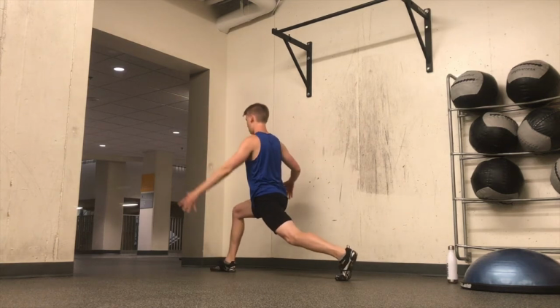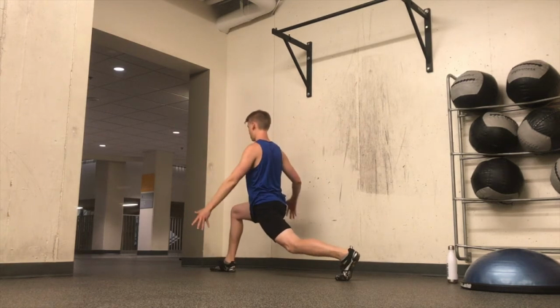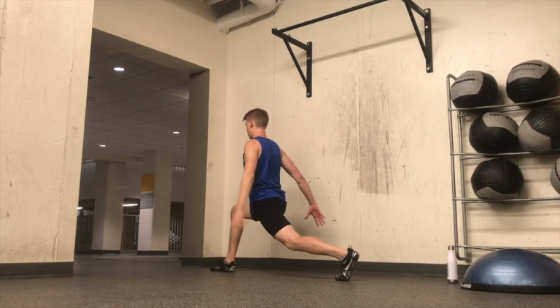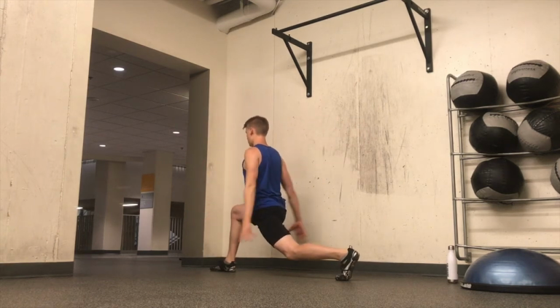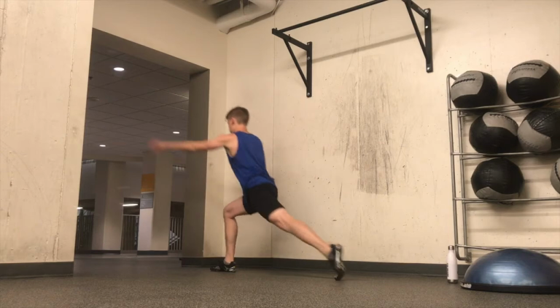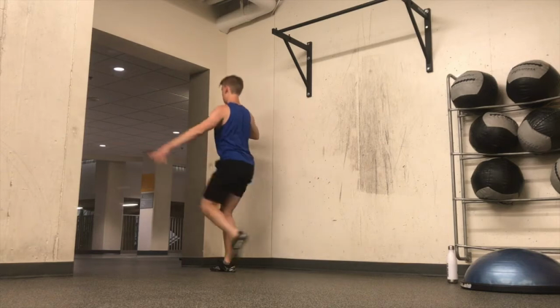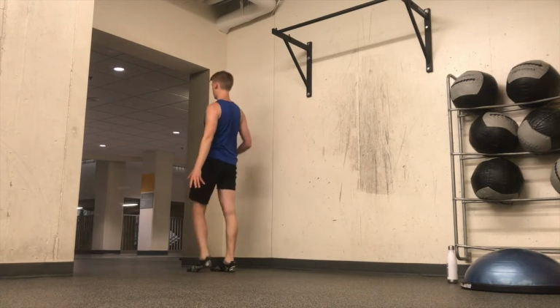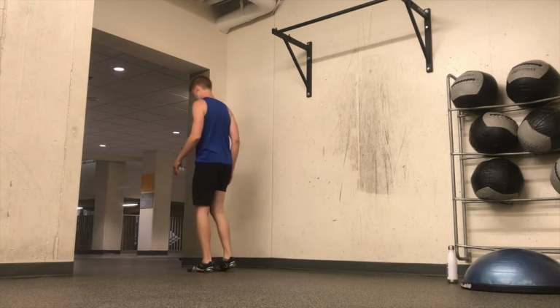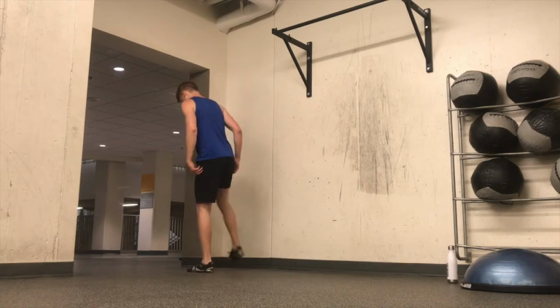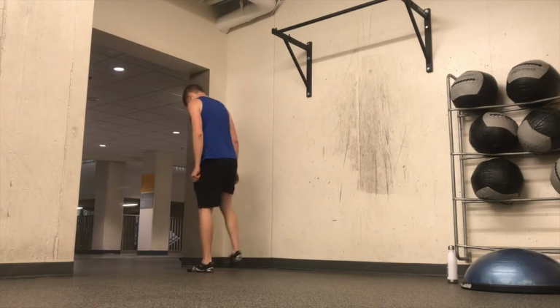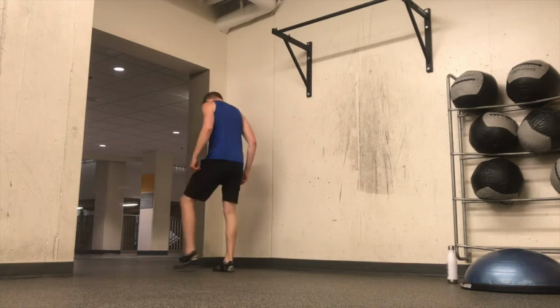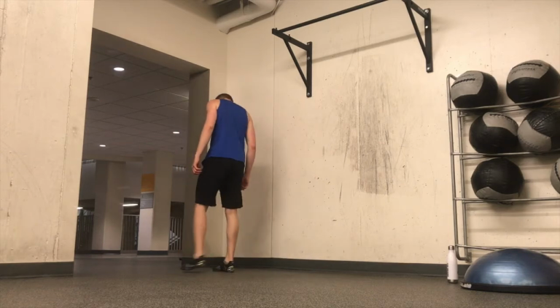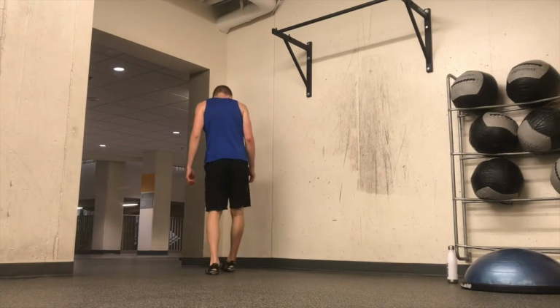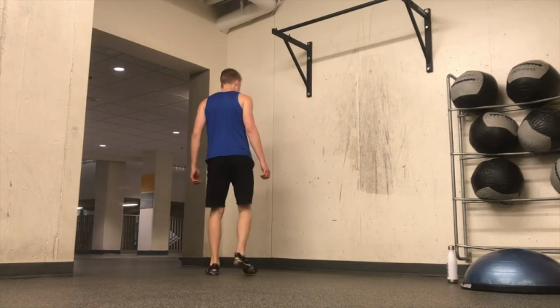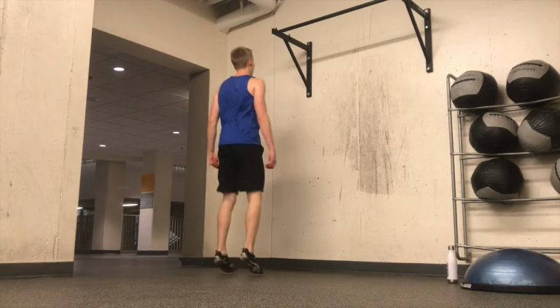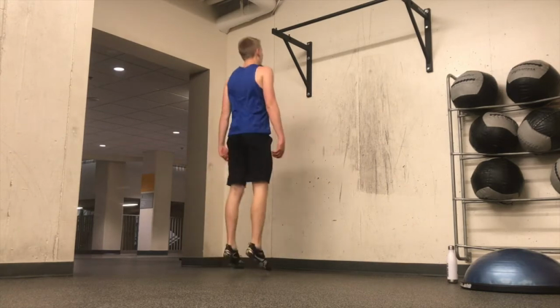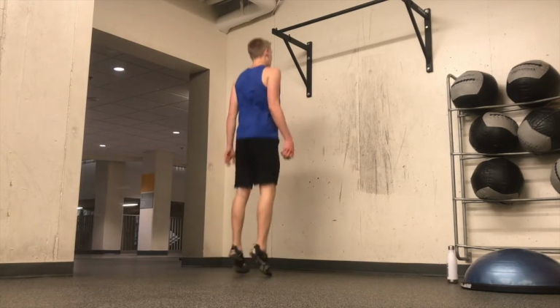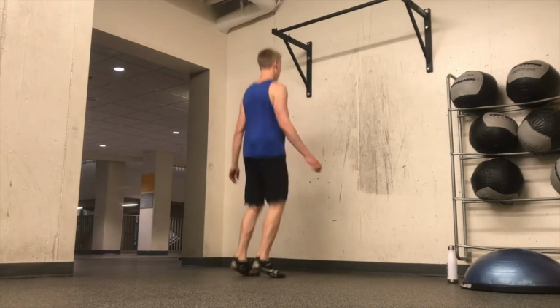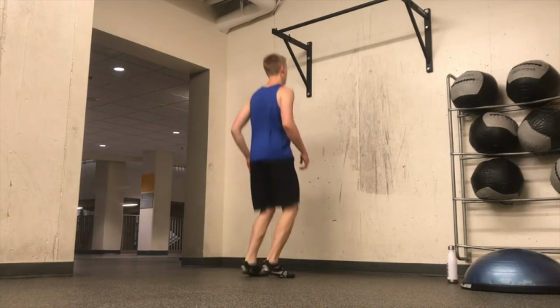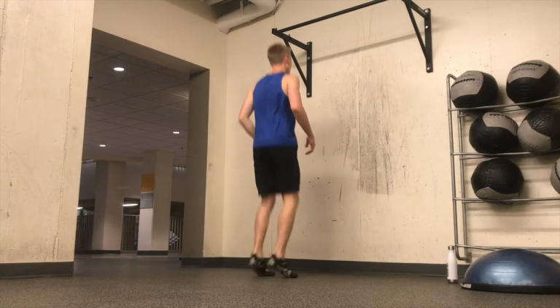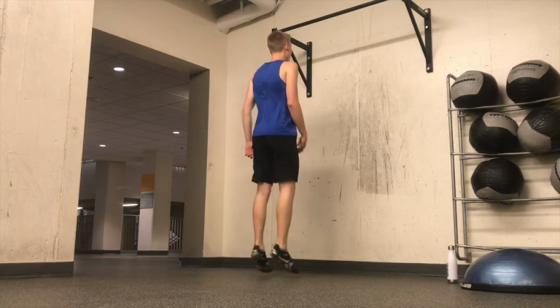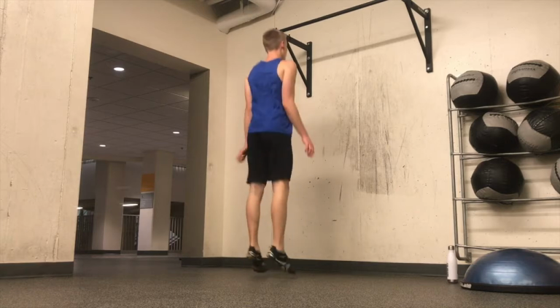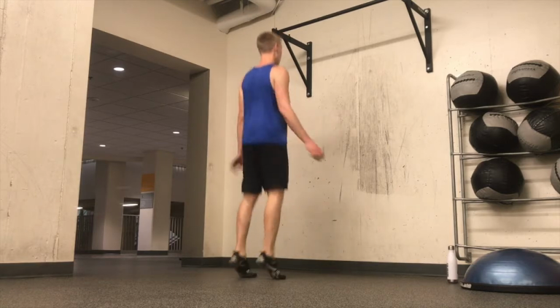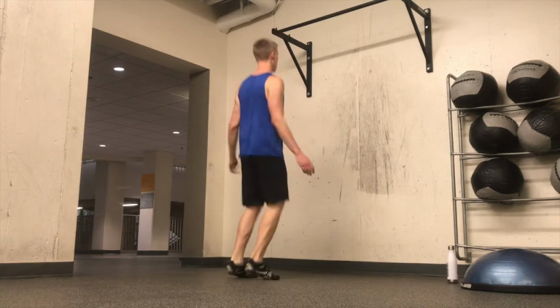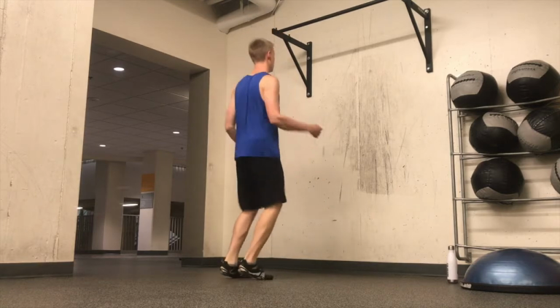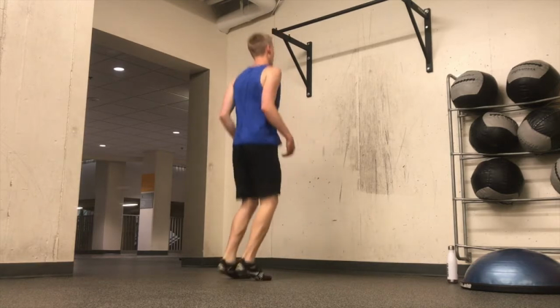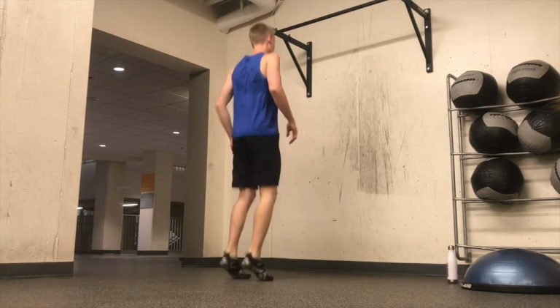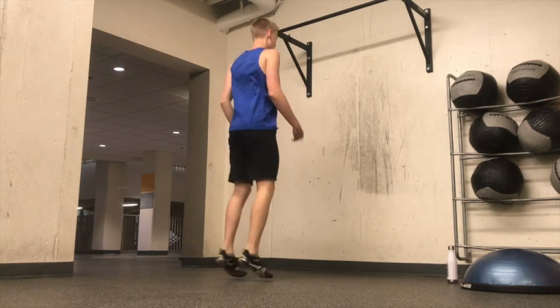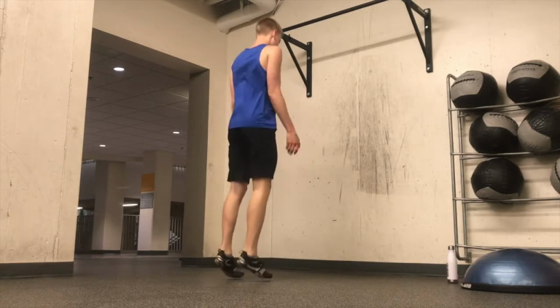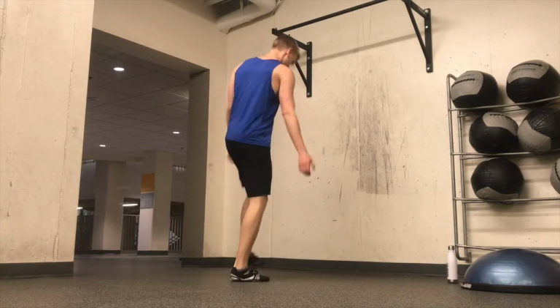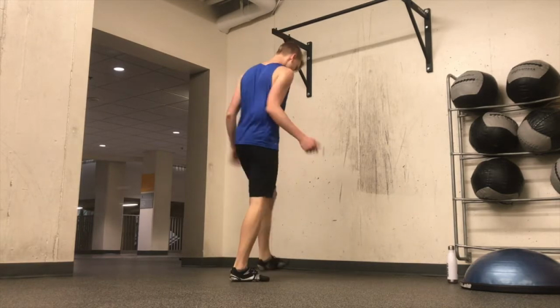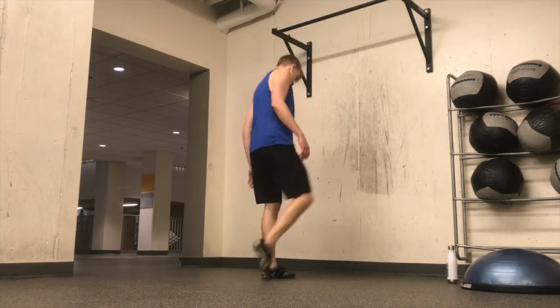My hips feel much more open after that, but still feeling pretty tired, so now we're moving into the next thing — bouncing. If you saw my morning routine vlog, you saw that I did a lot of that earlier.